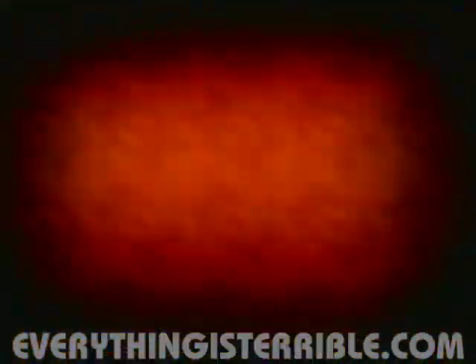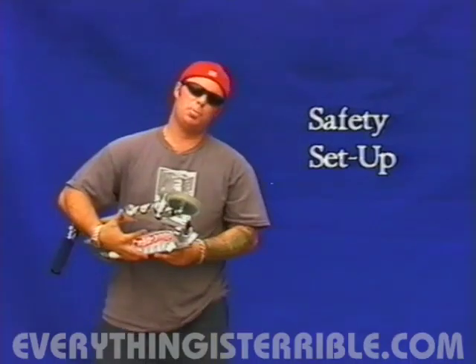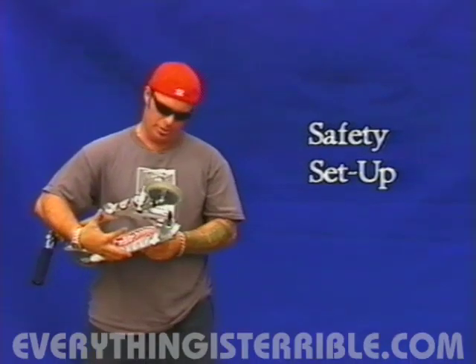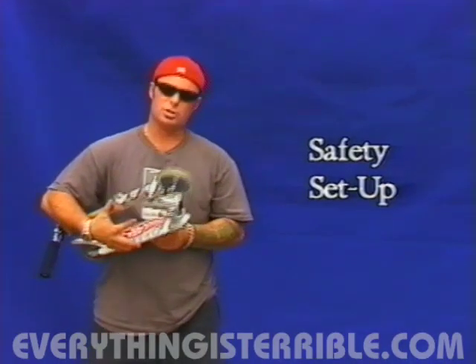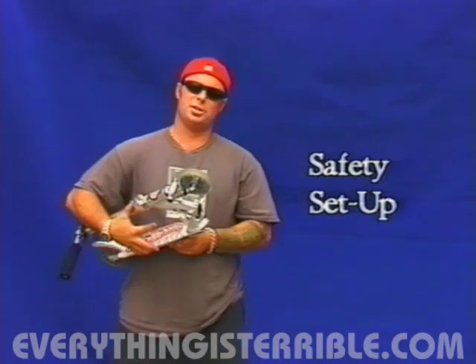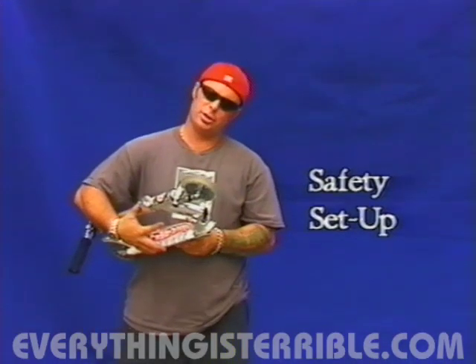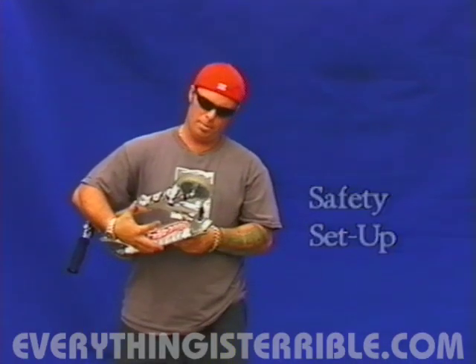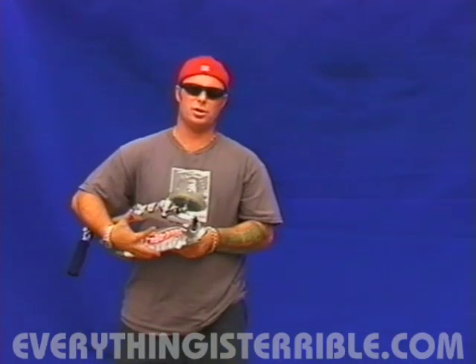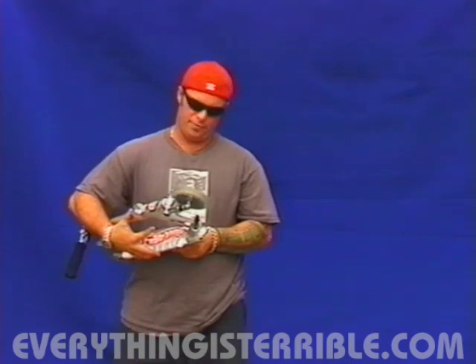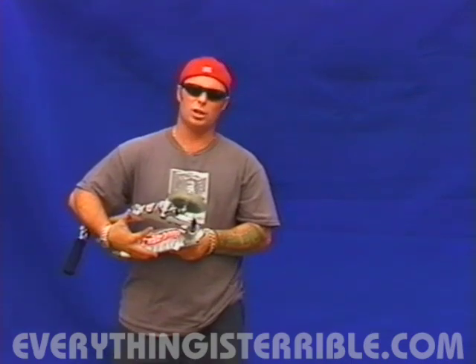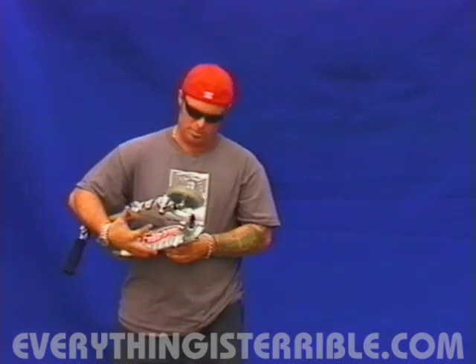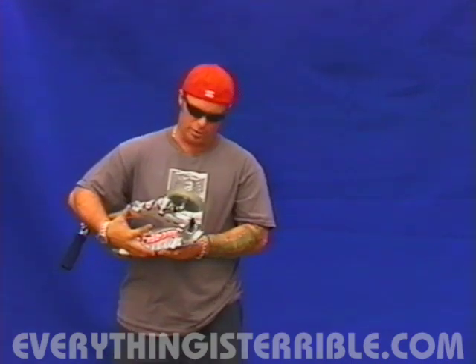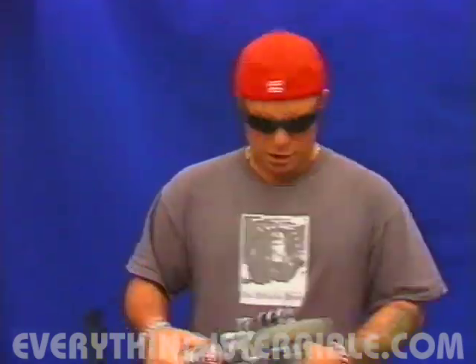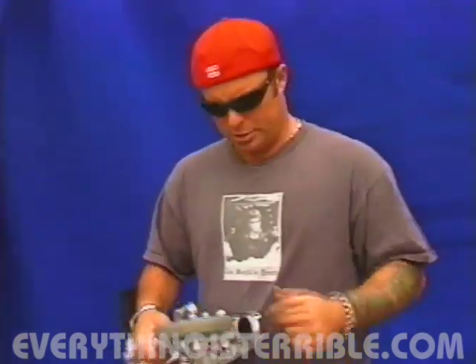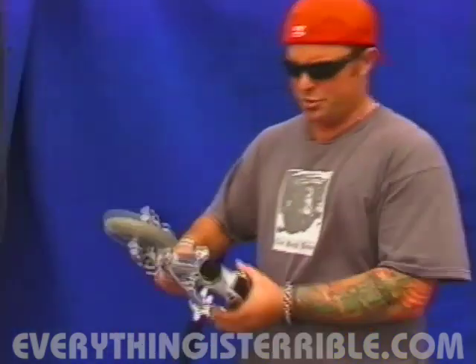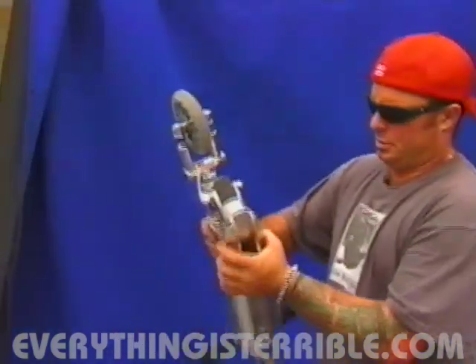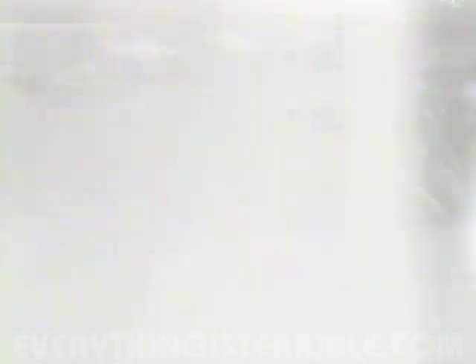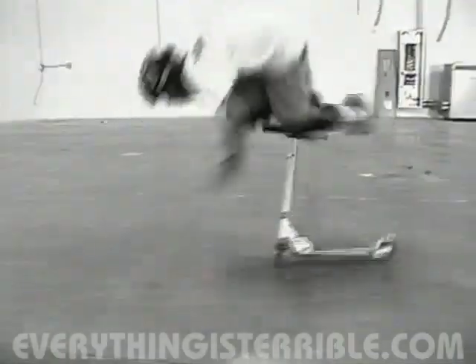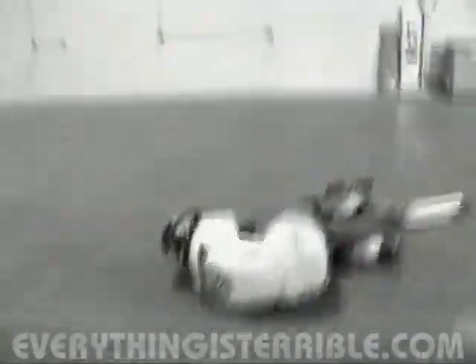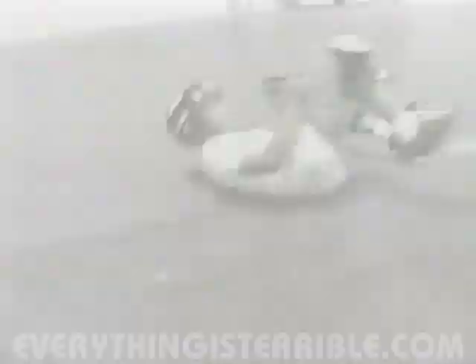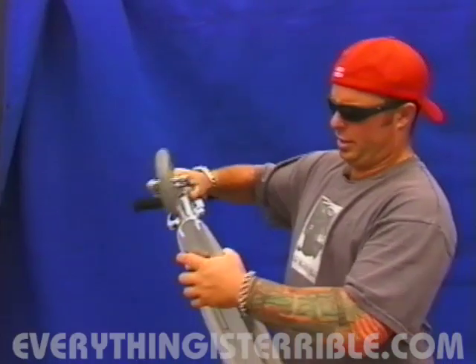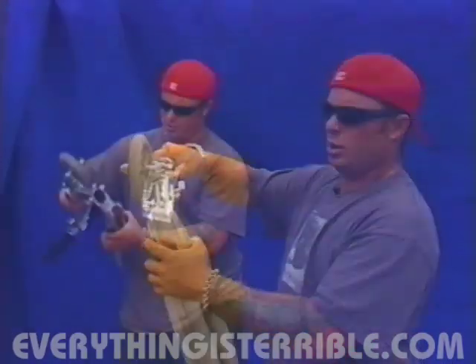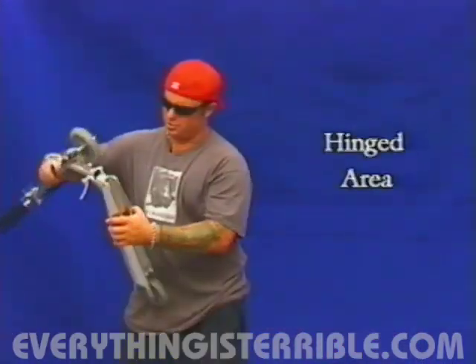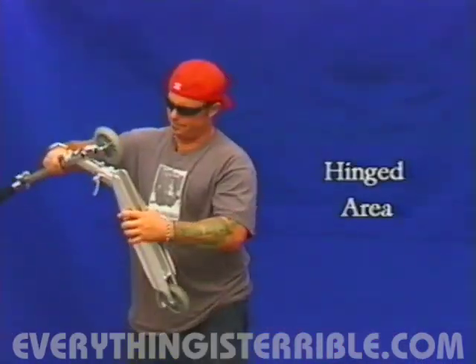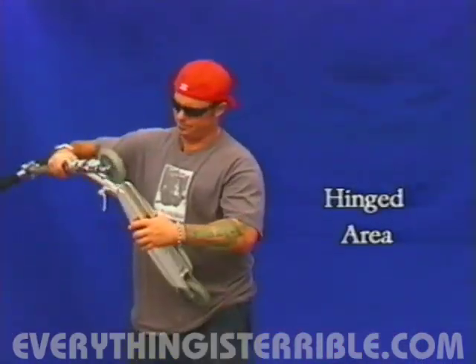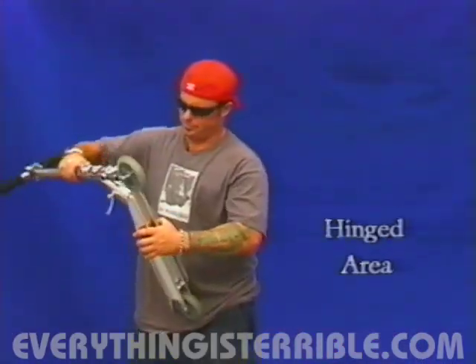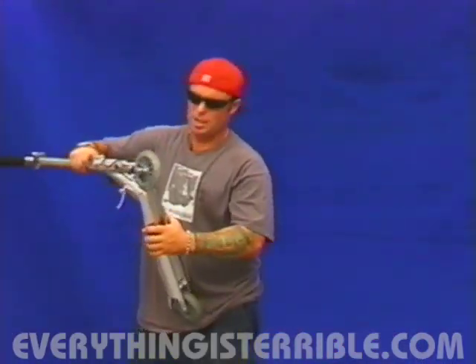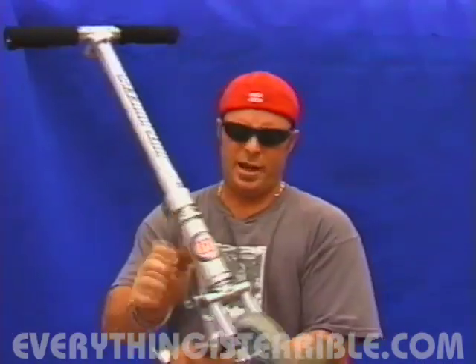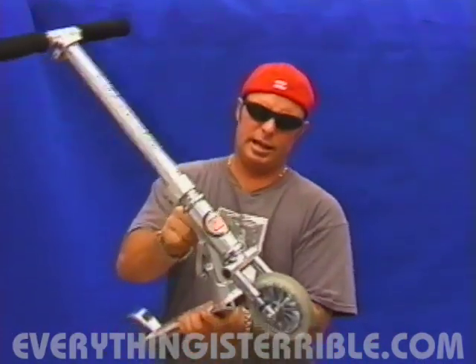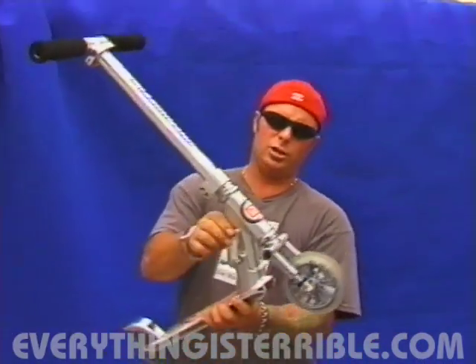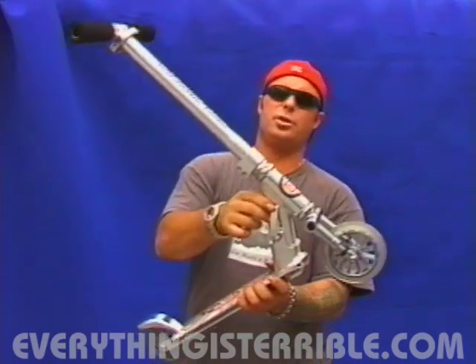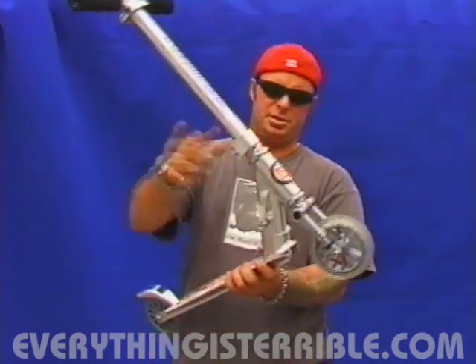No matter what sport you're doing, it's always good to check your equipment and make sure it's safe and in good condition before you go ride, especially with the scooters. Make sure that your hinged area is connected well, fastened tightly, and your locks are in place.